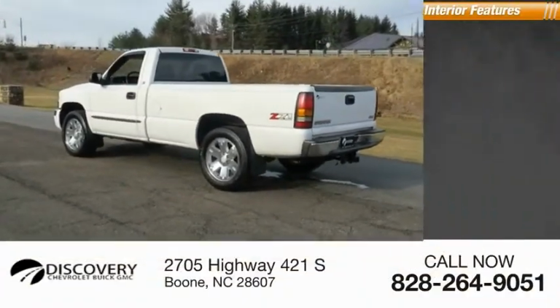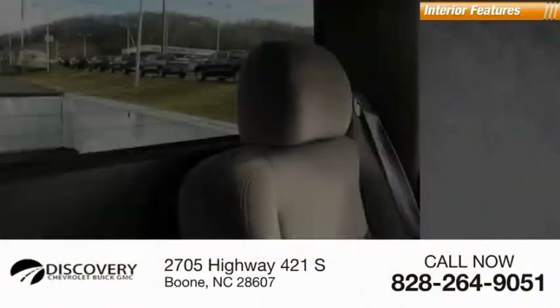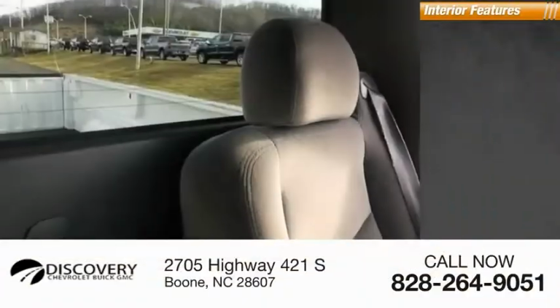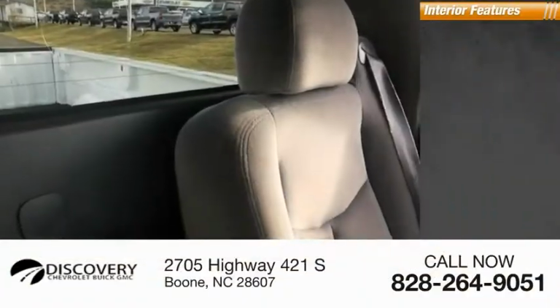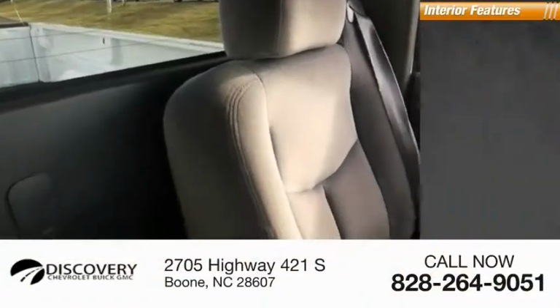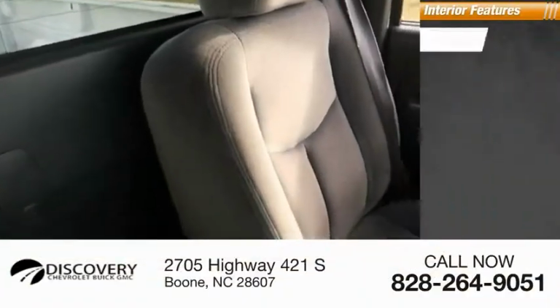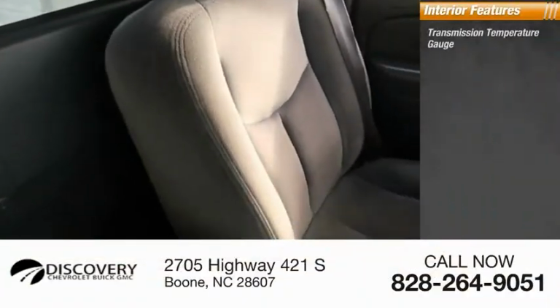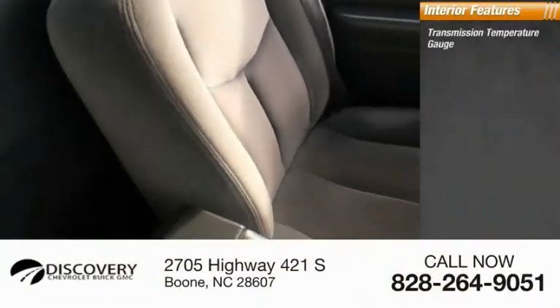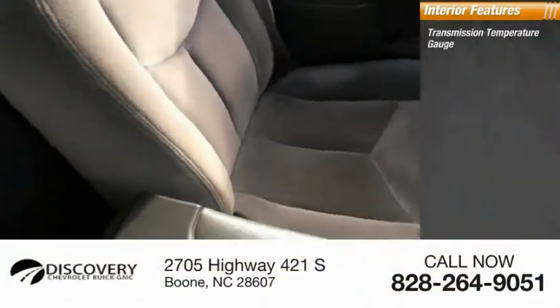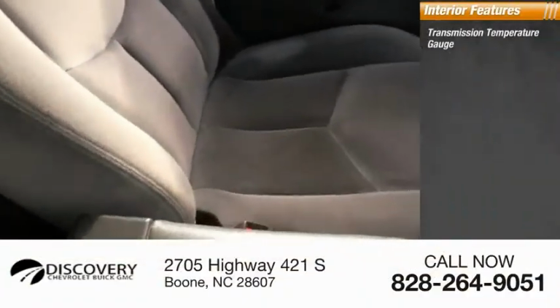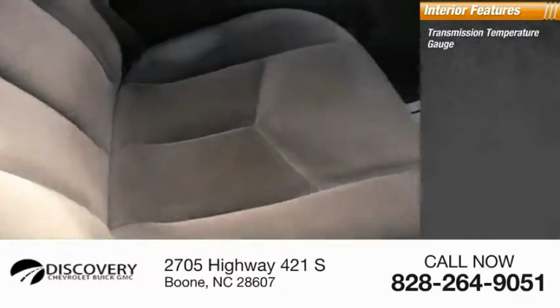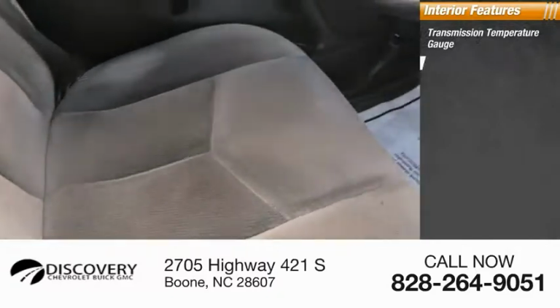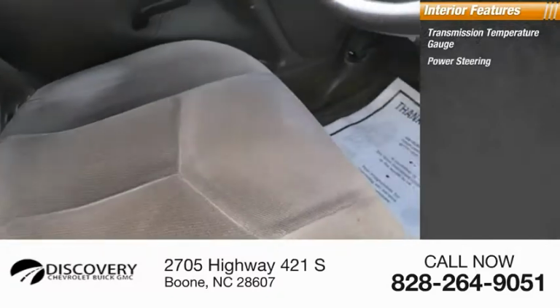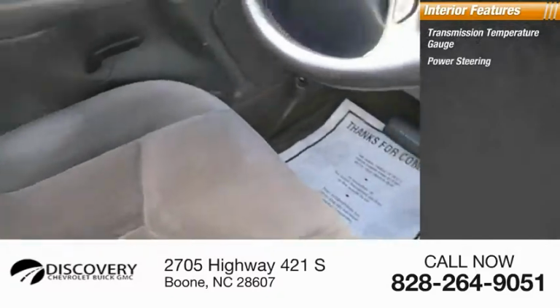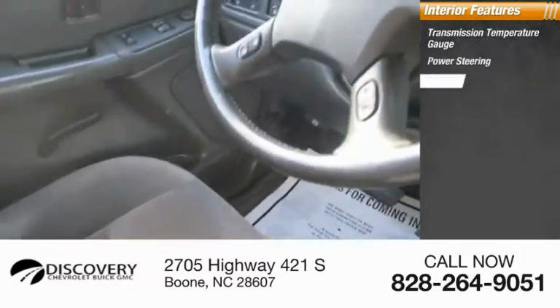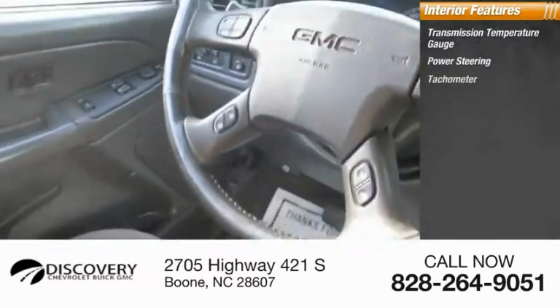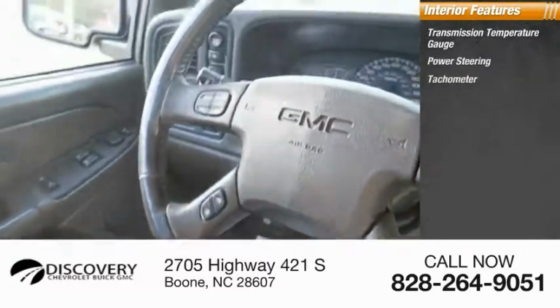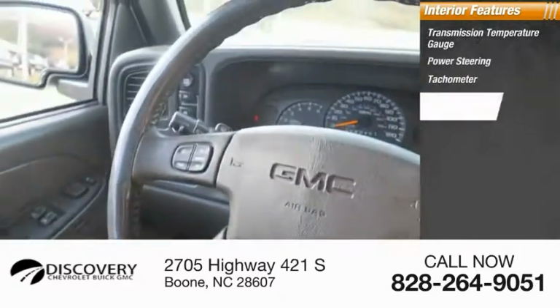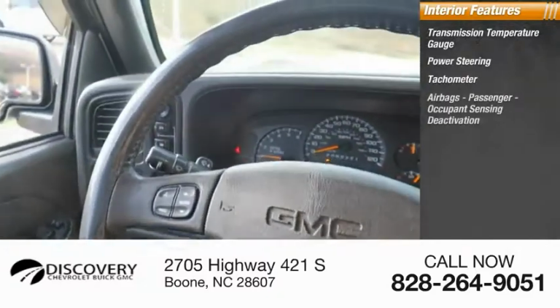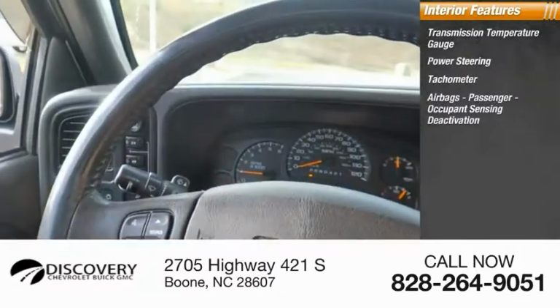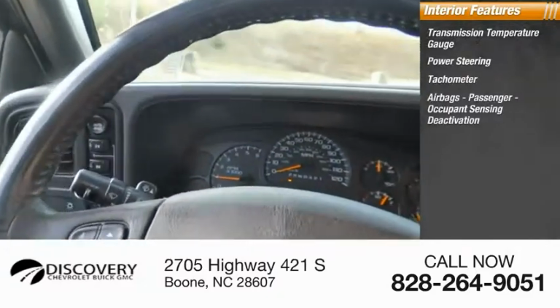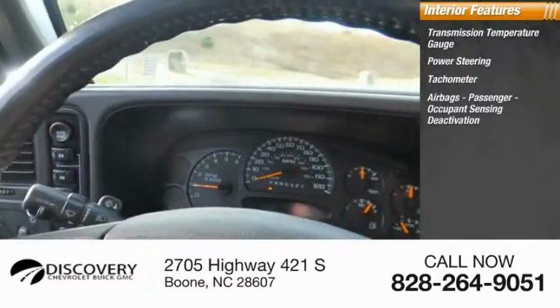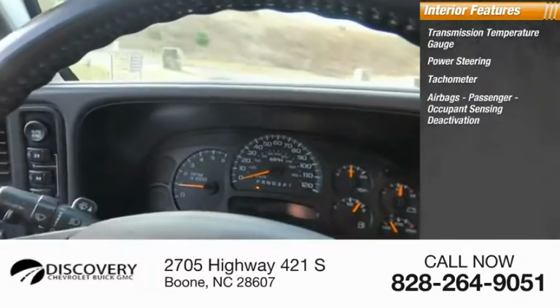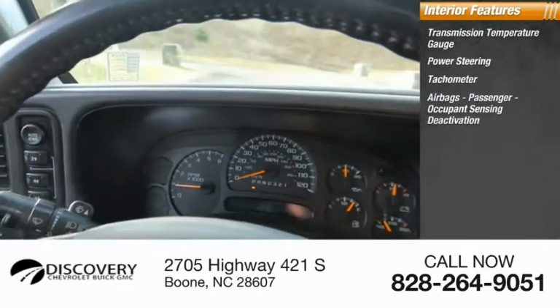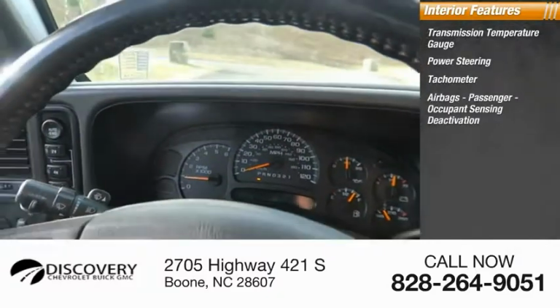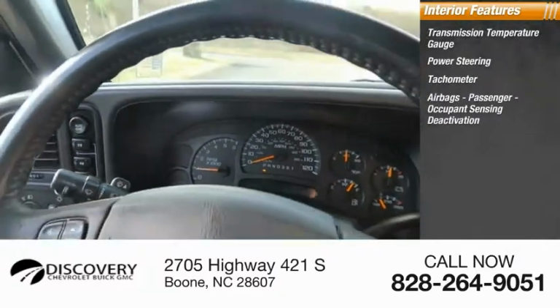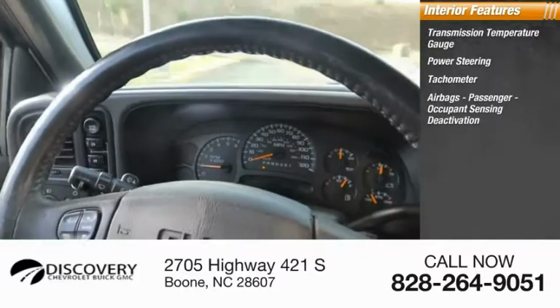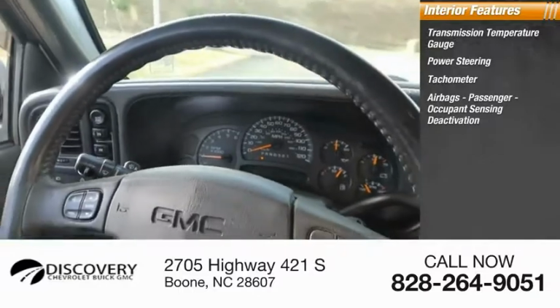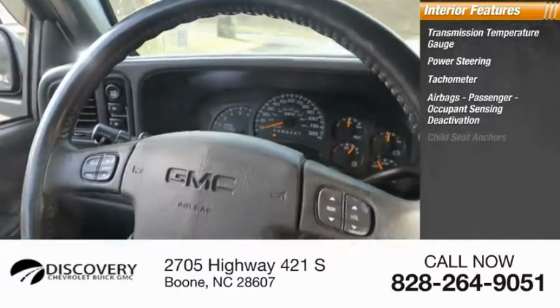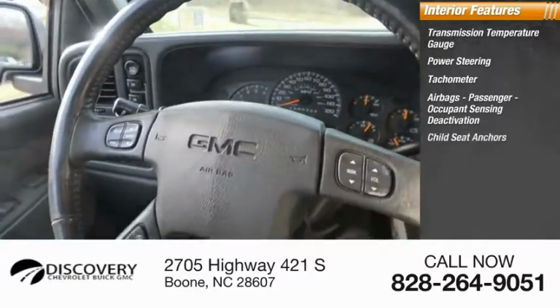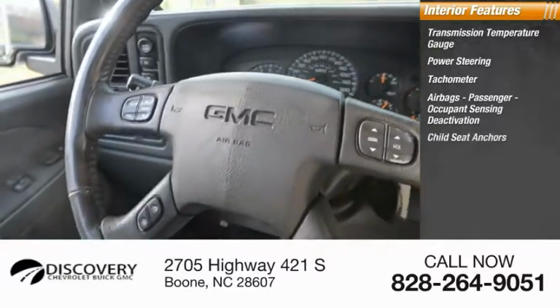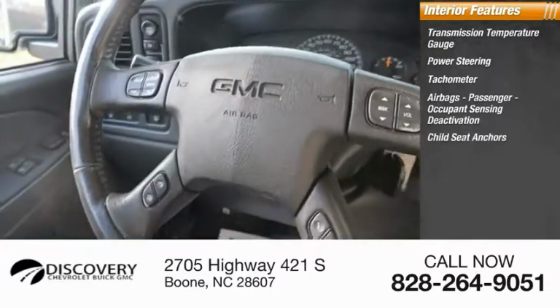Inside you'll find a transmission temperature gauge, power steering, tachometer, airbags, passenger occupant sensing deactivation, and child seat anchors.